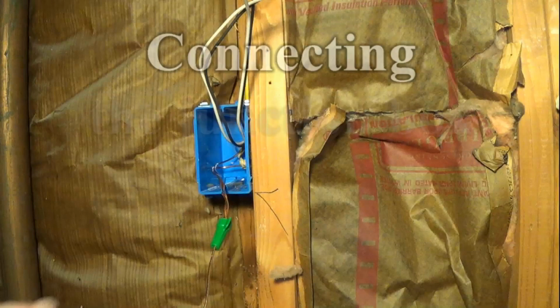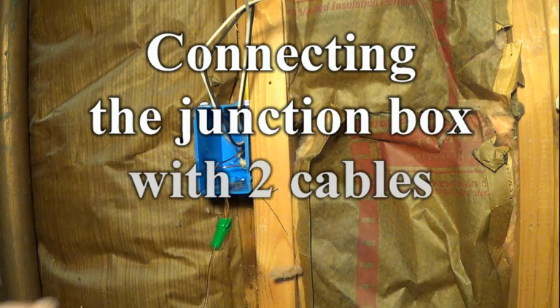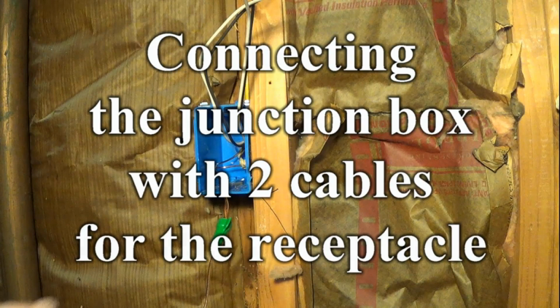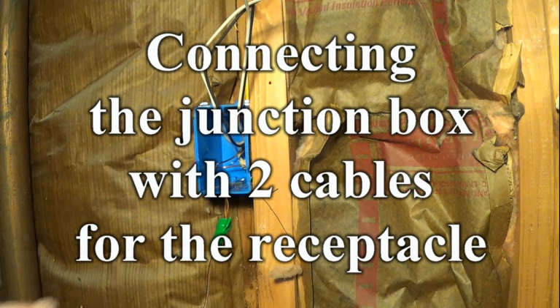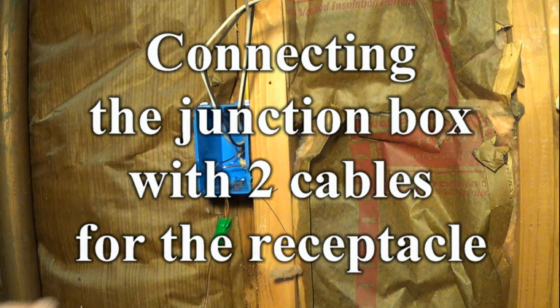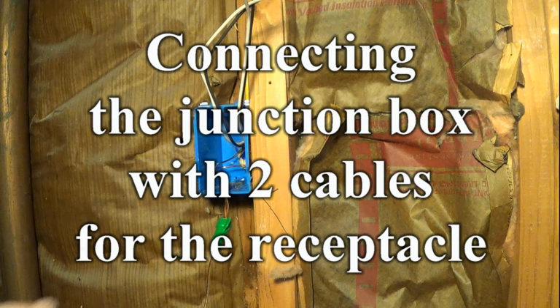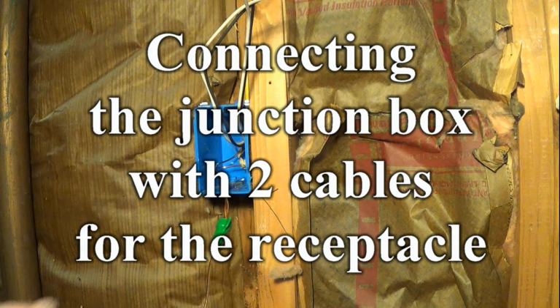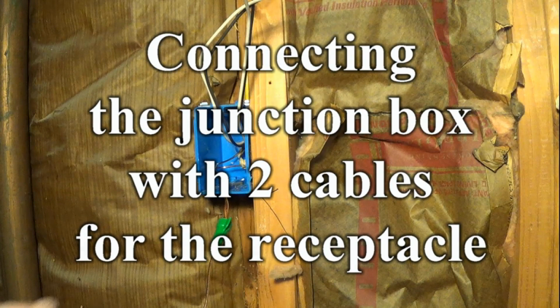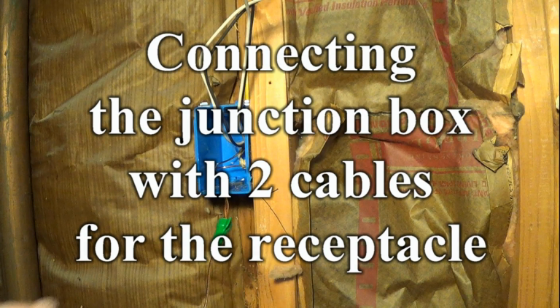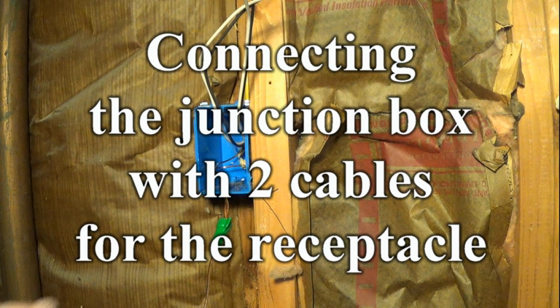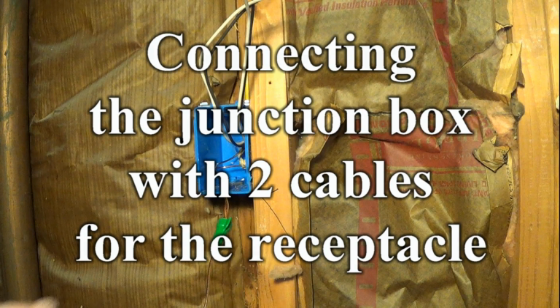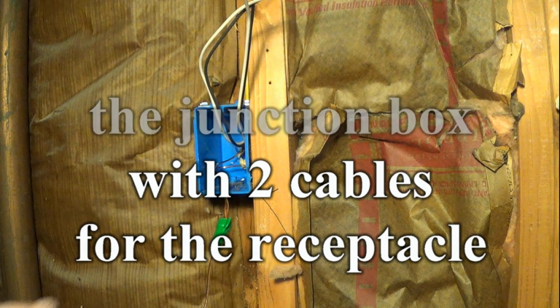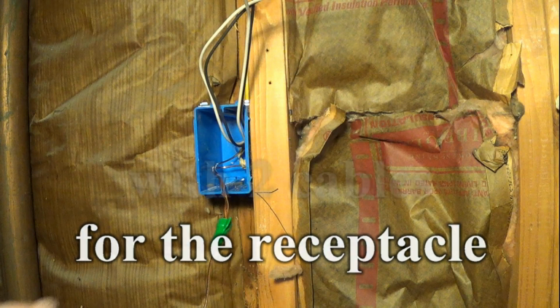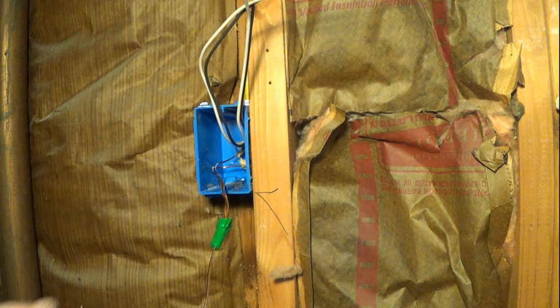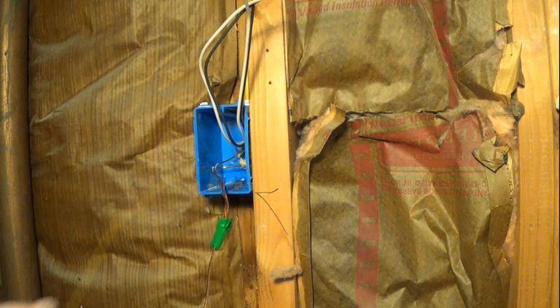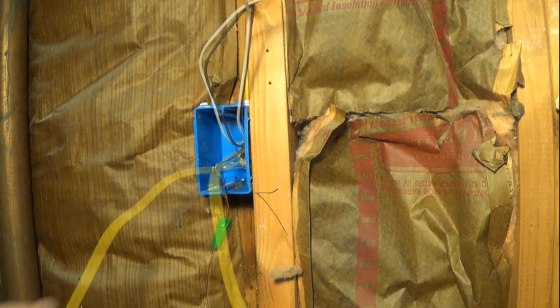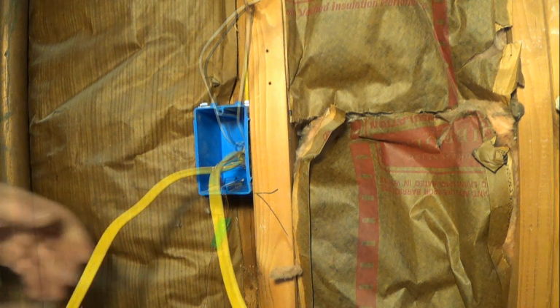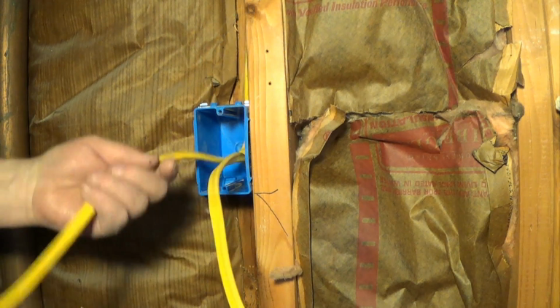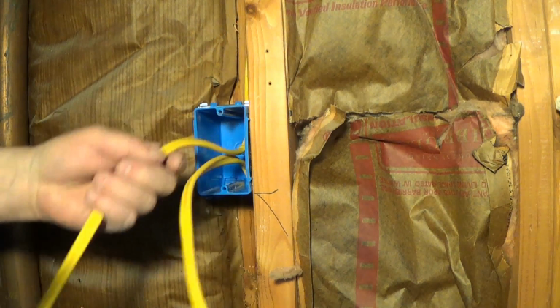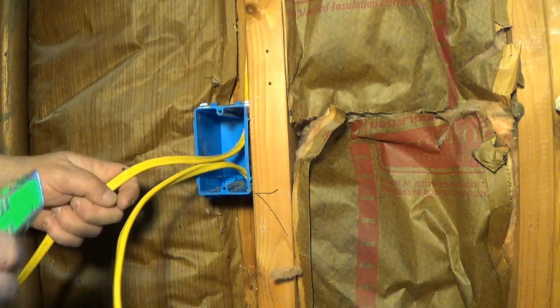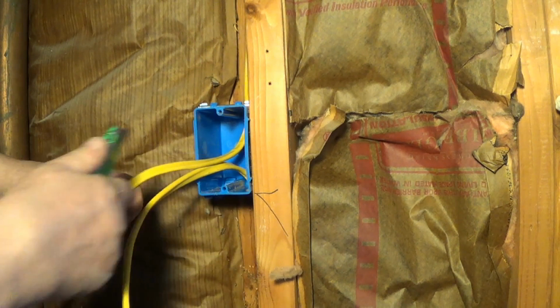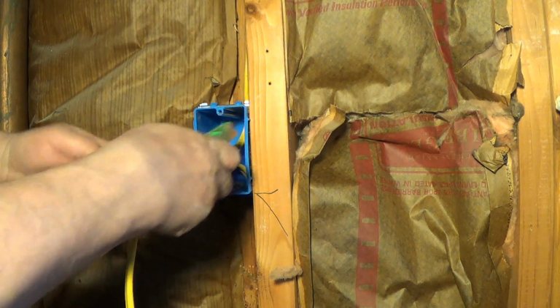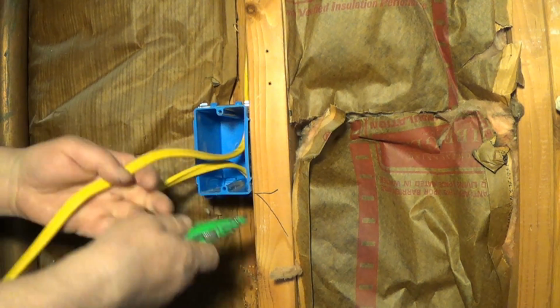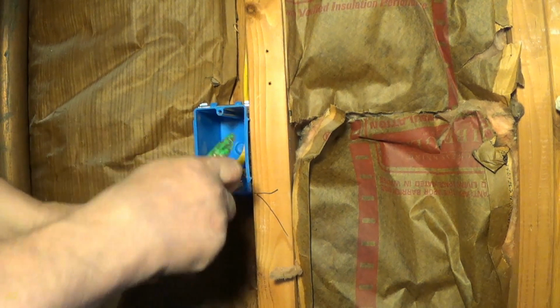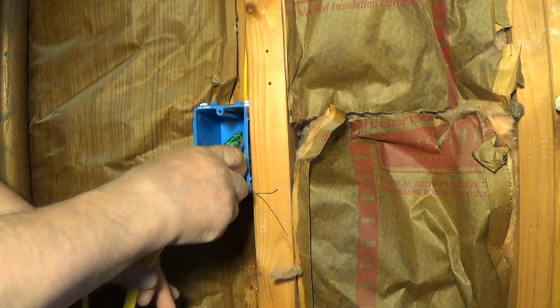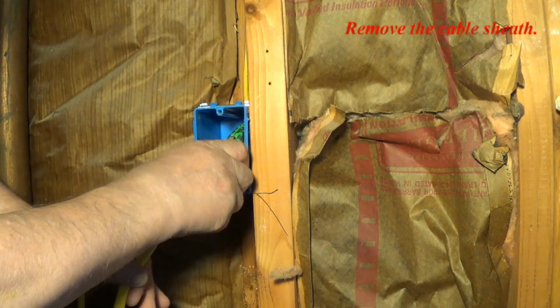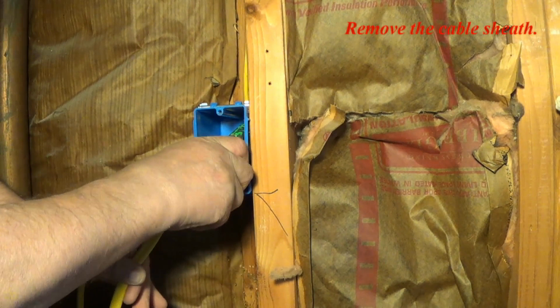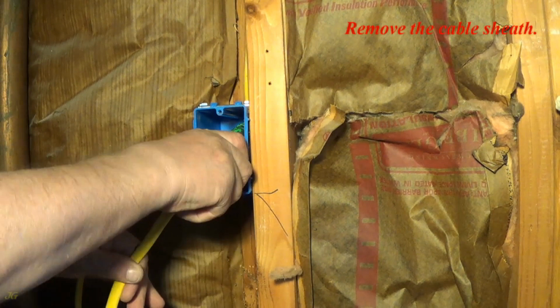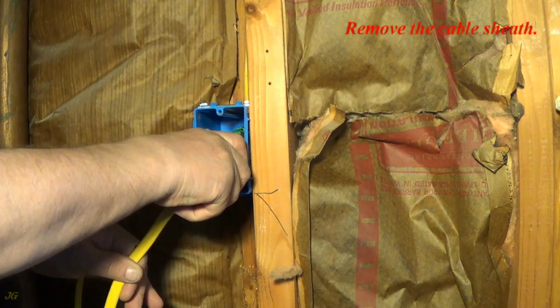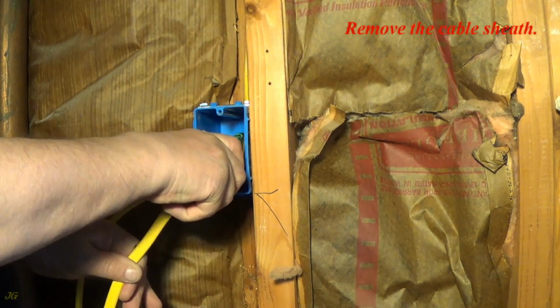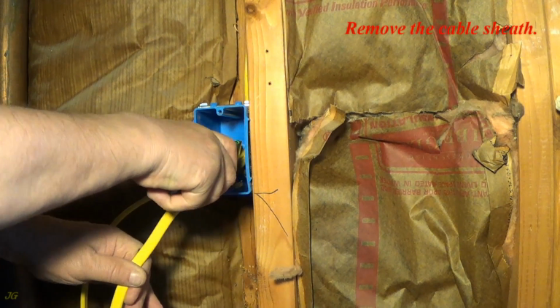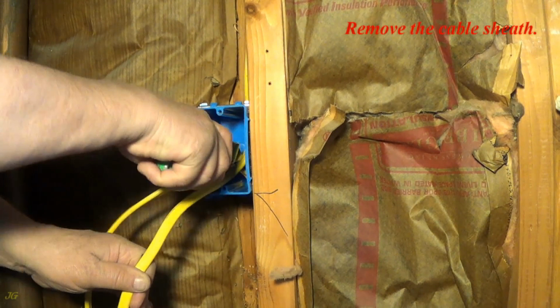Connecting the junction box with two cables for the receptacle. Remove the cable sheath.